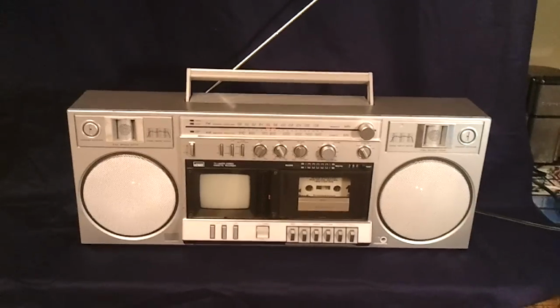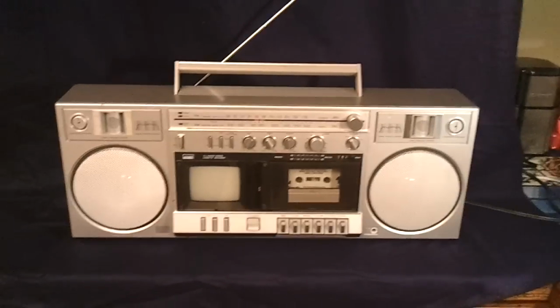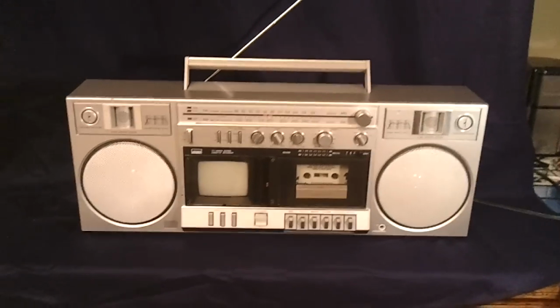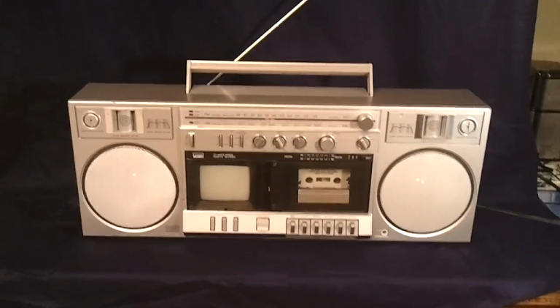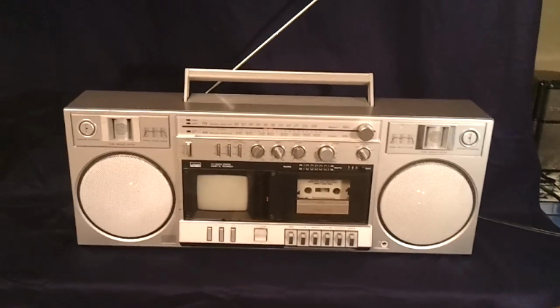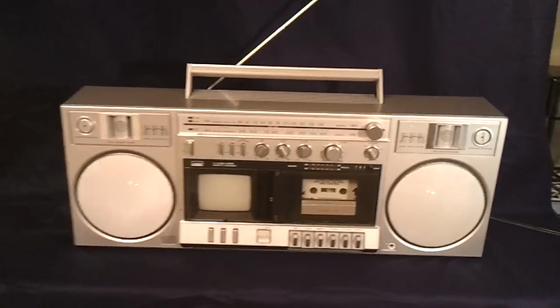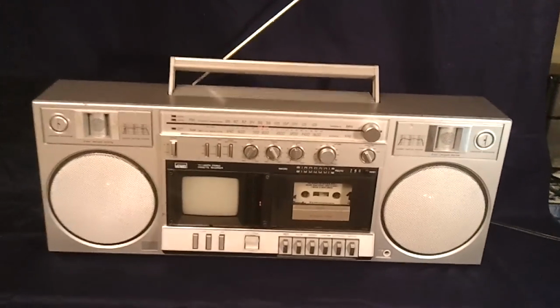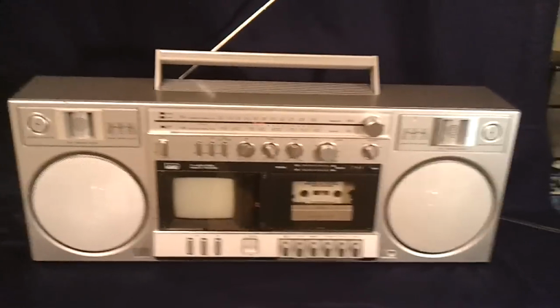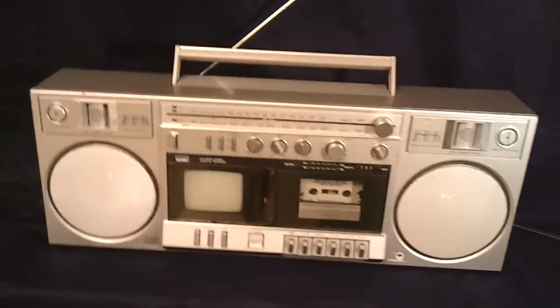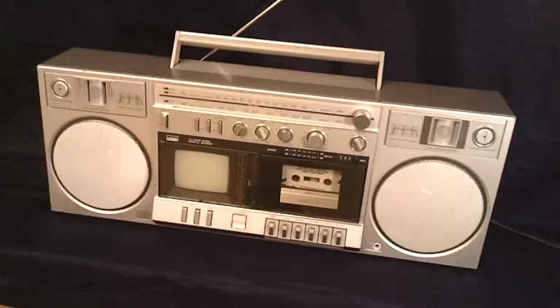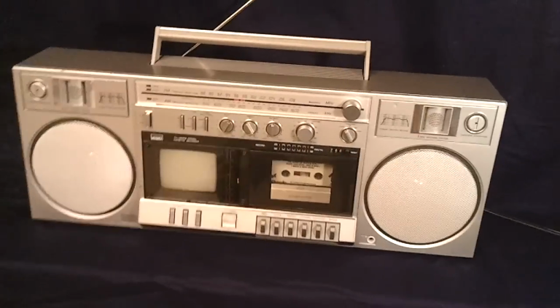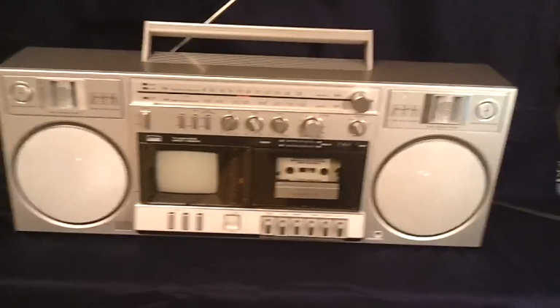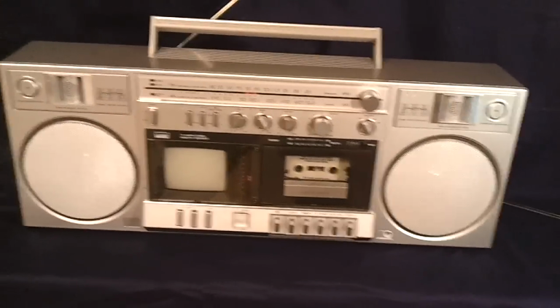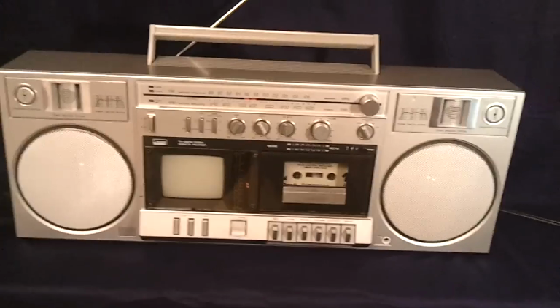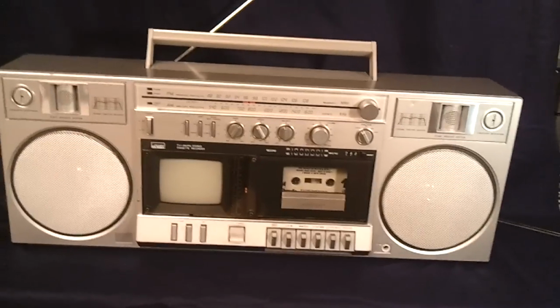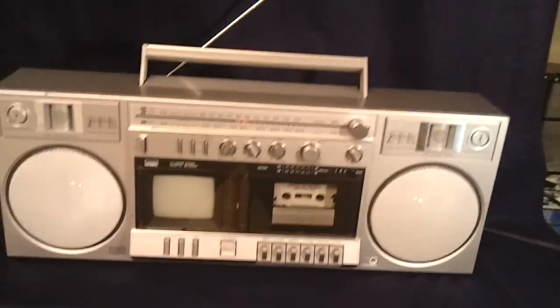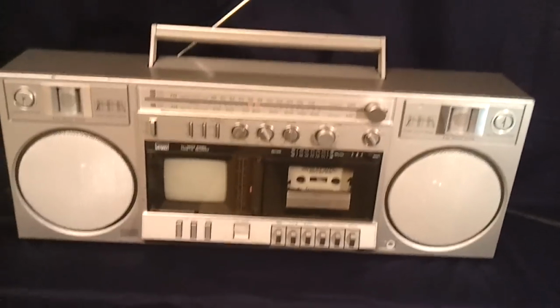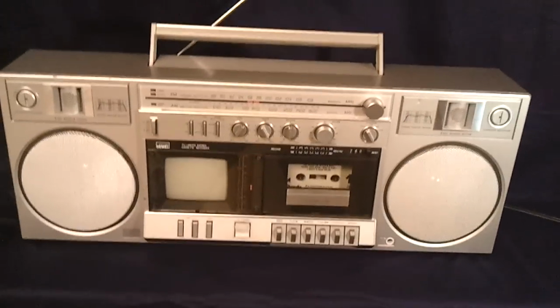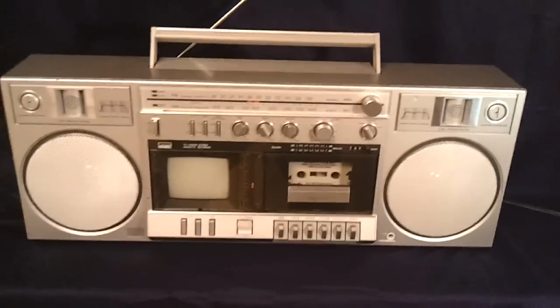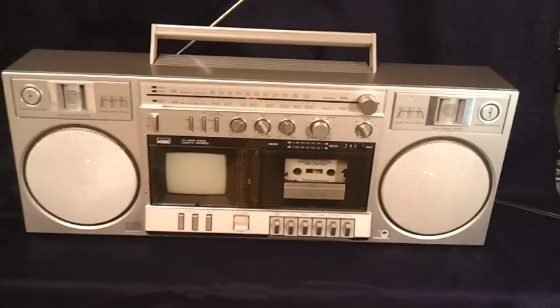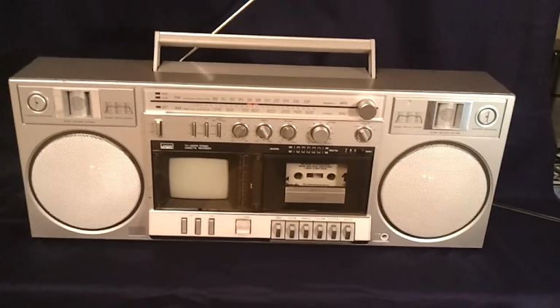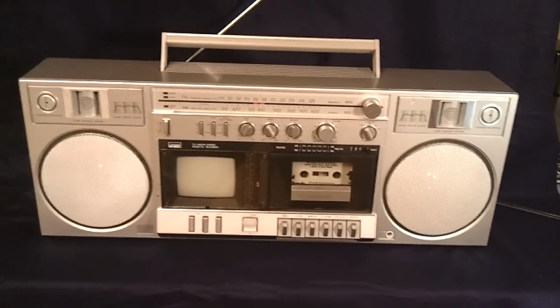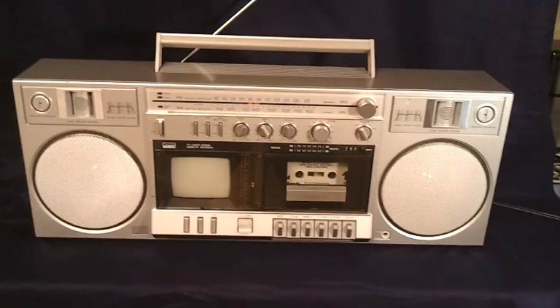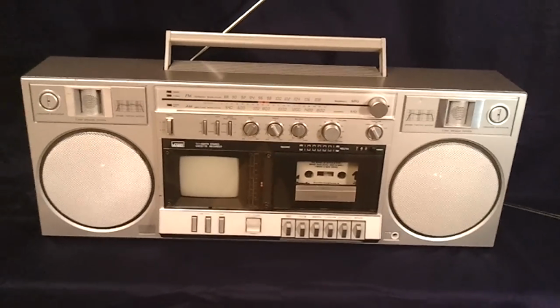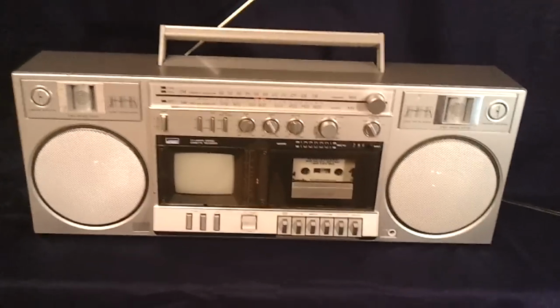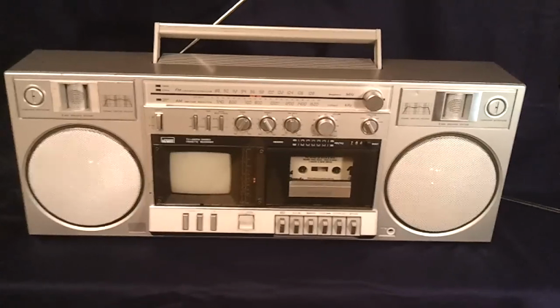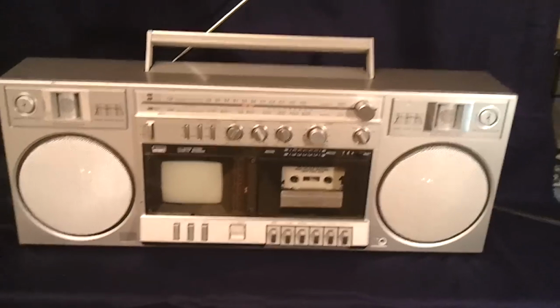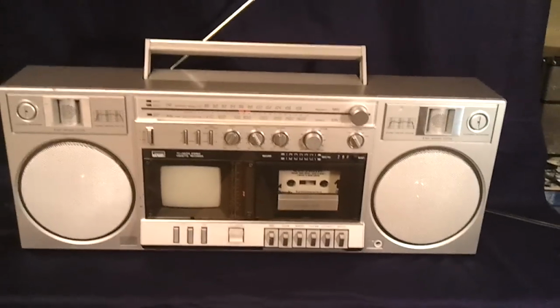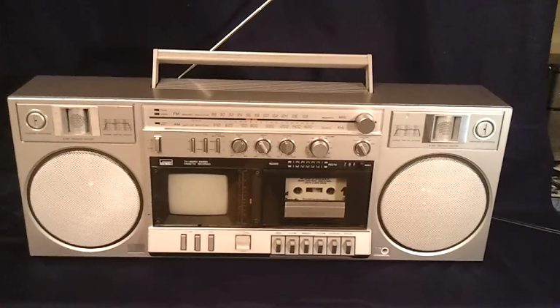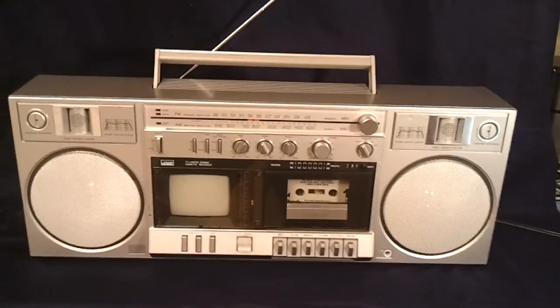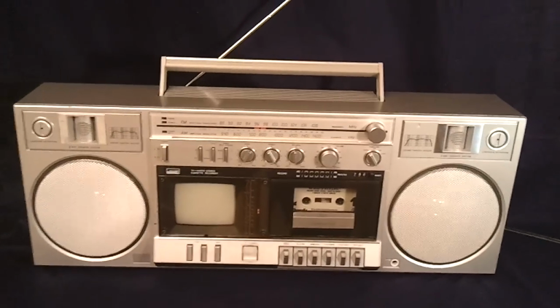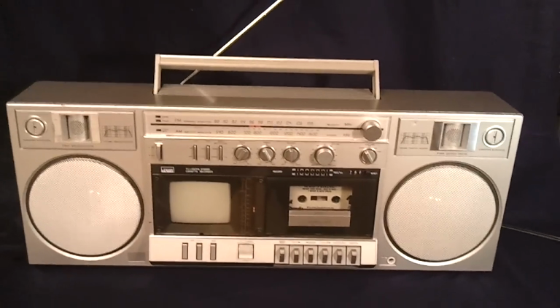What's up guys? I've got a Montgomery Ward Ghetto Blaster here. Boombox model number GEN 3998. It's dated 1982.